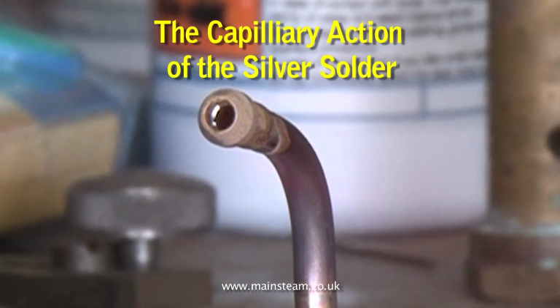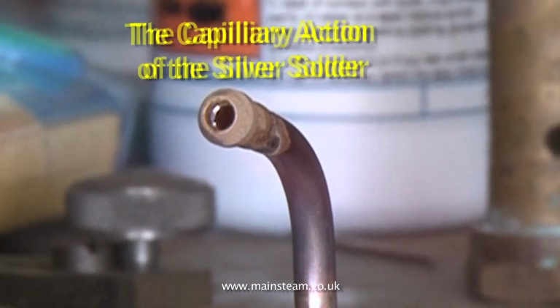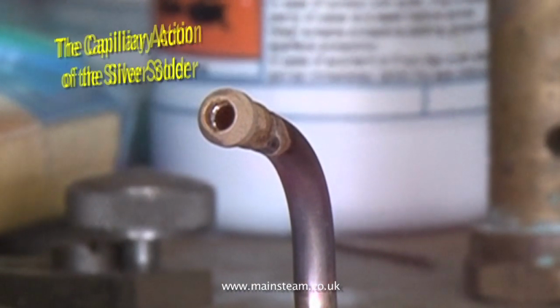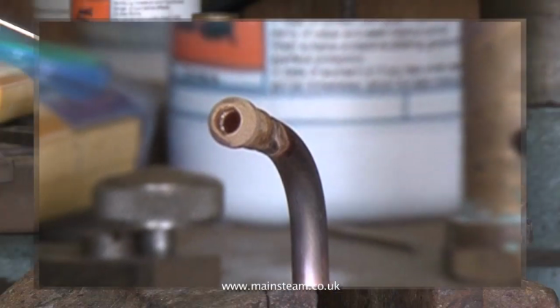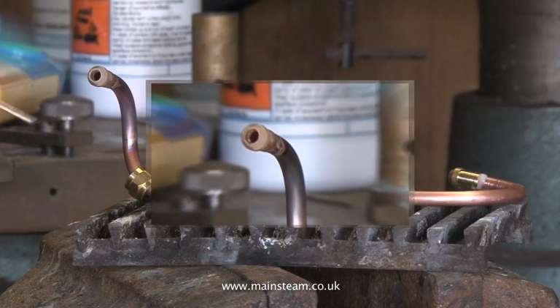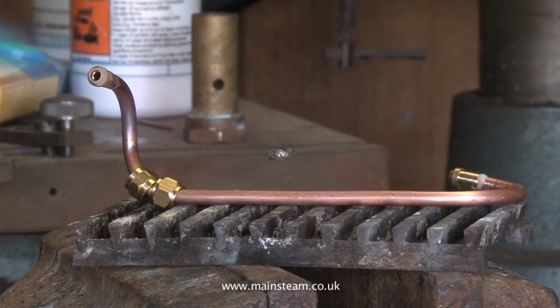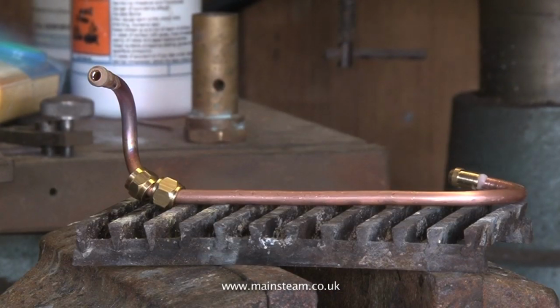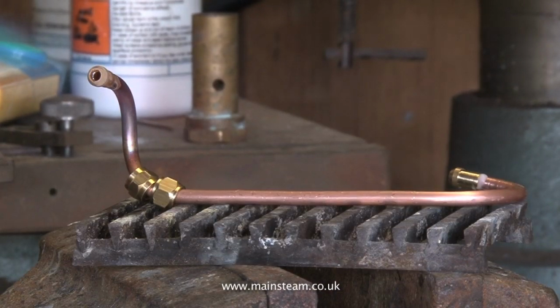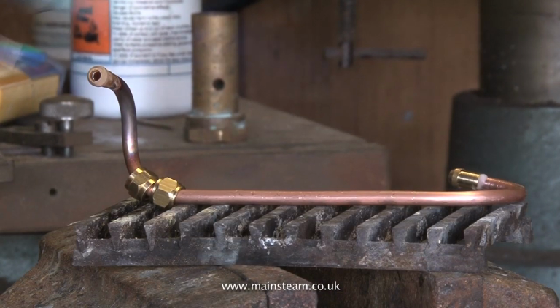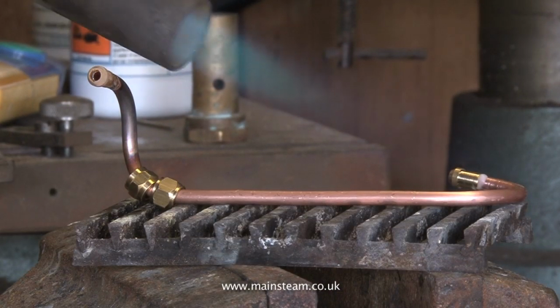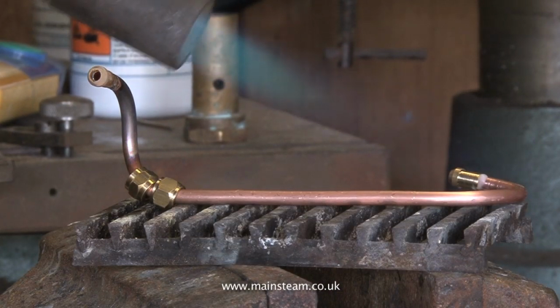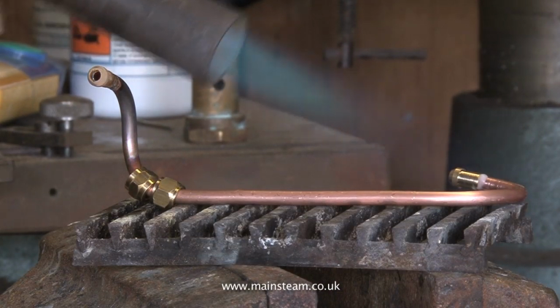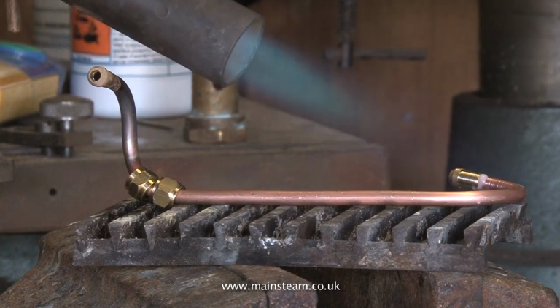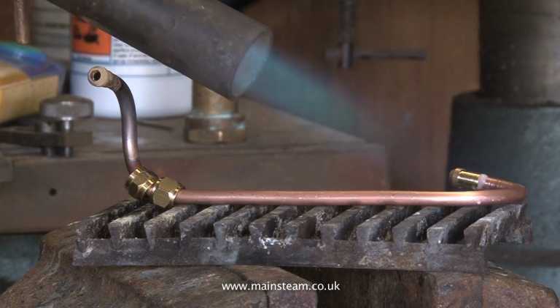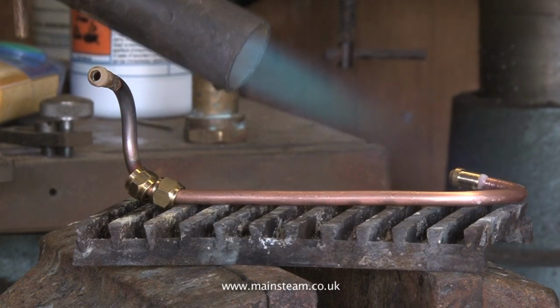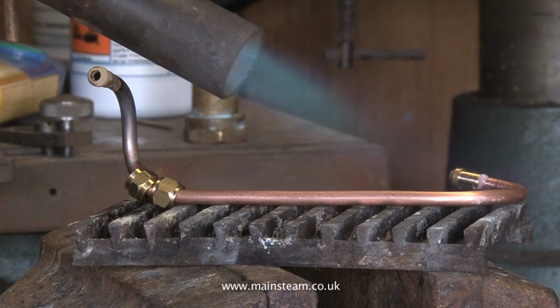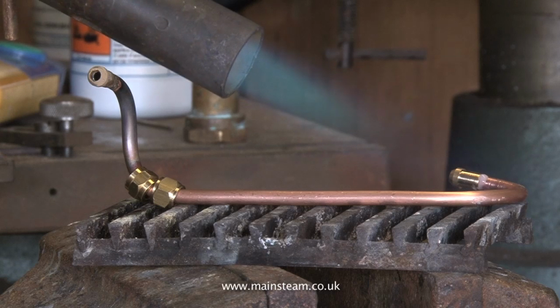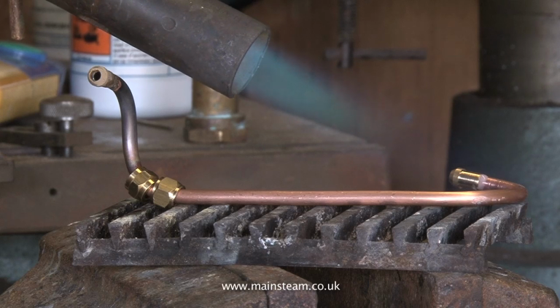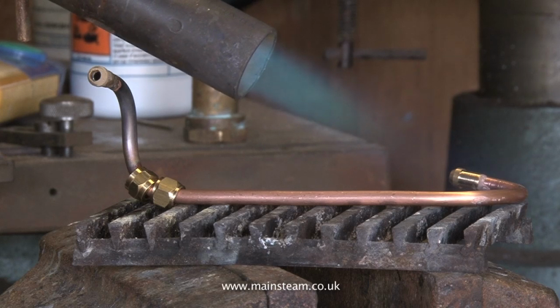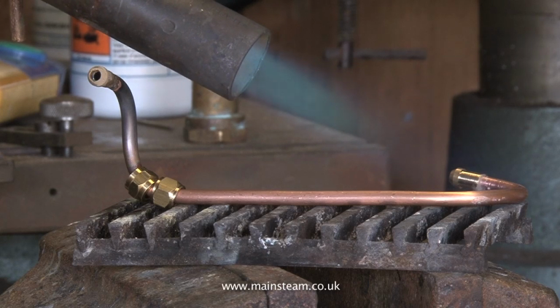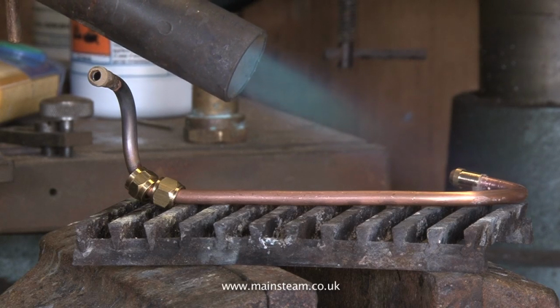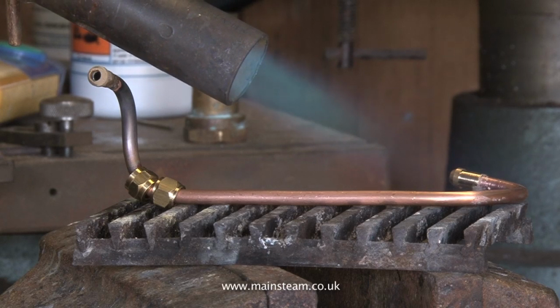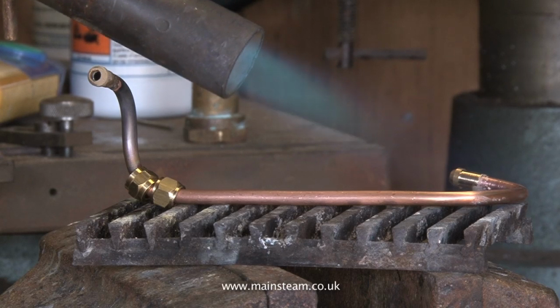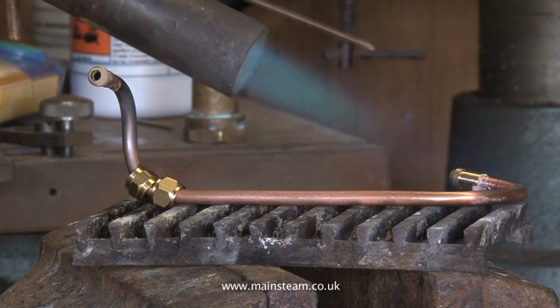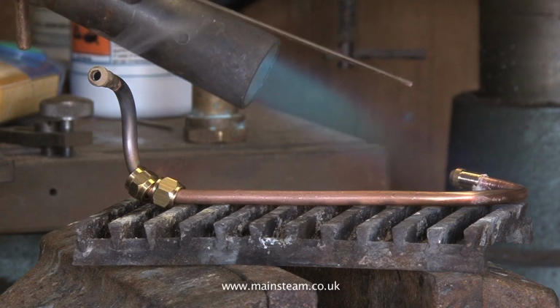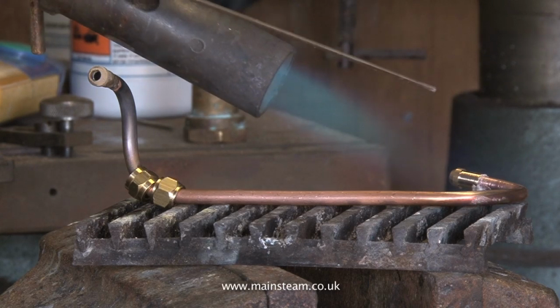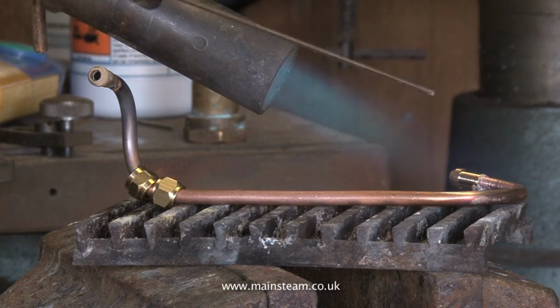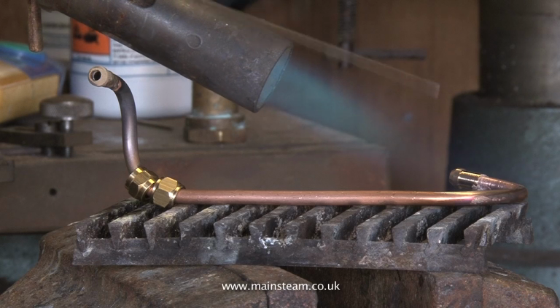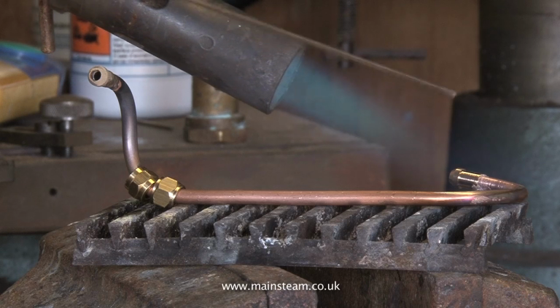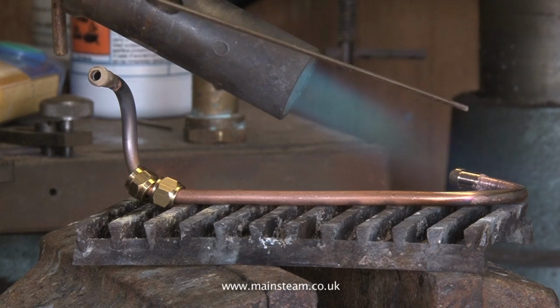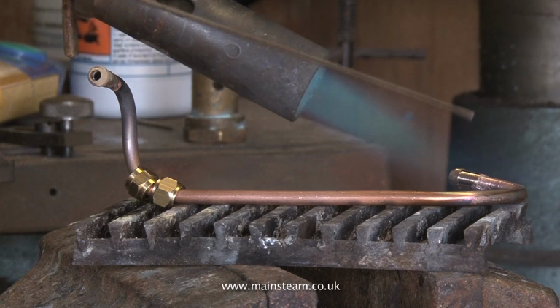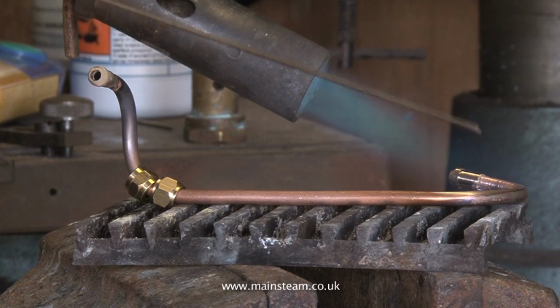If there is insufficient heat, the solder will not flow around the joint. If there's too much heat, the end of the pipe will glow a very bright red, the flux will burn away, and the pipe nipple will melt and drop off.